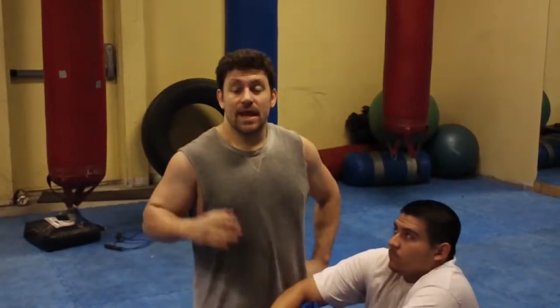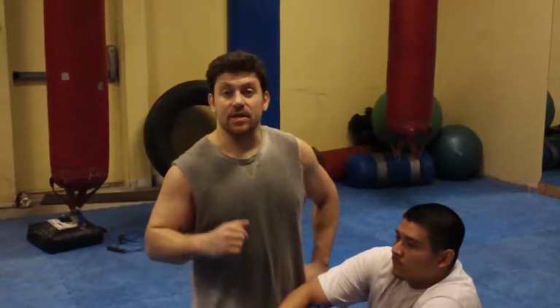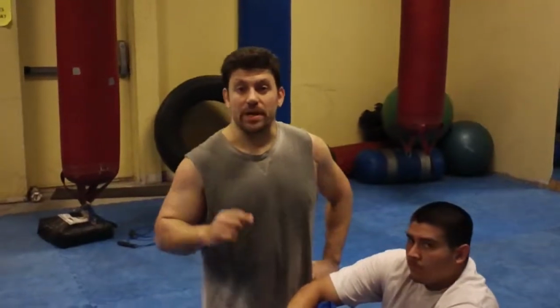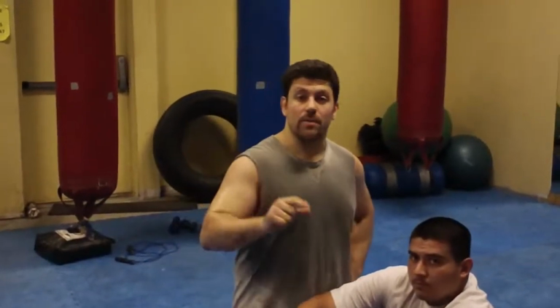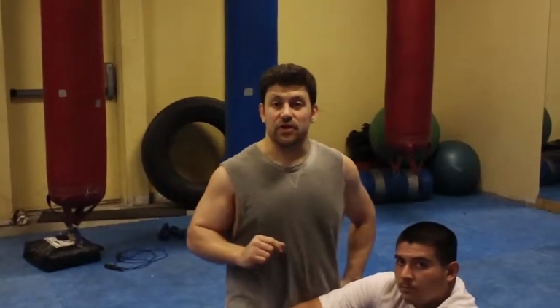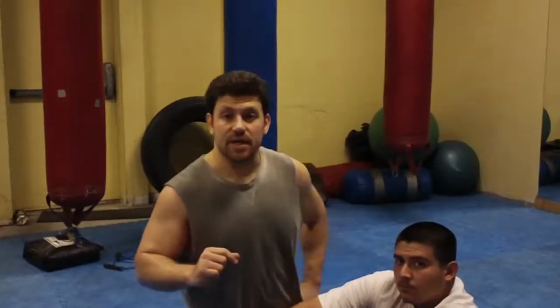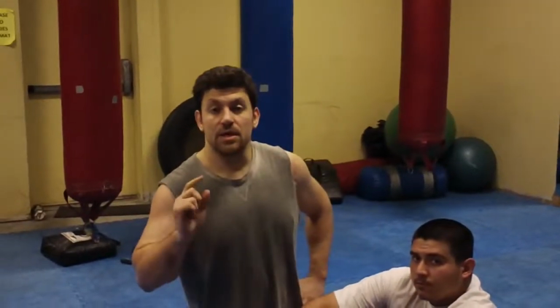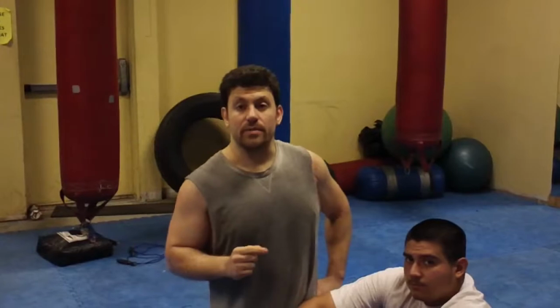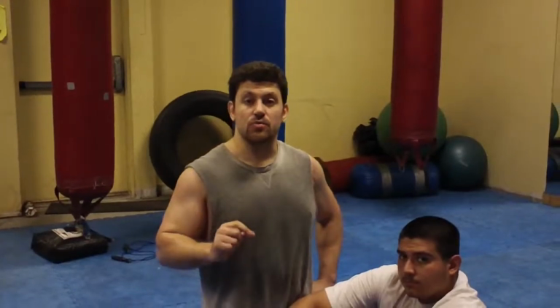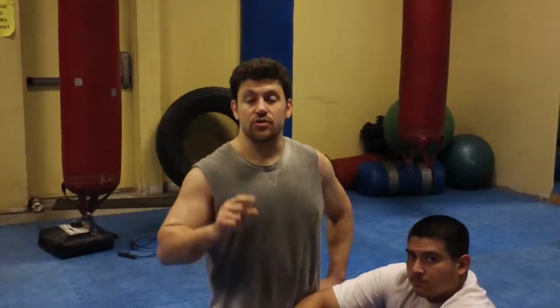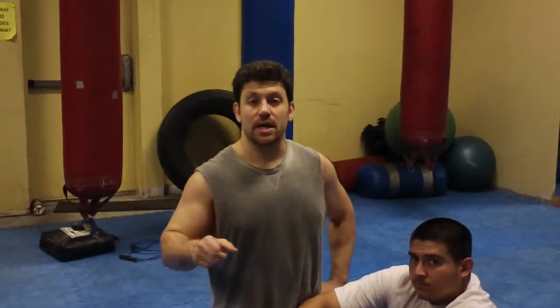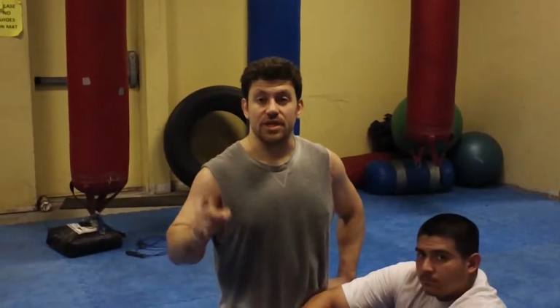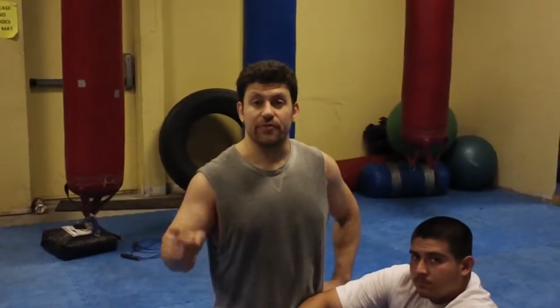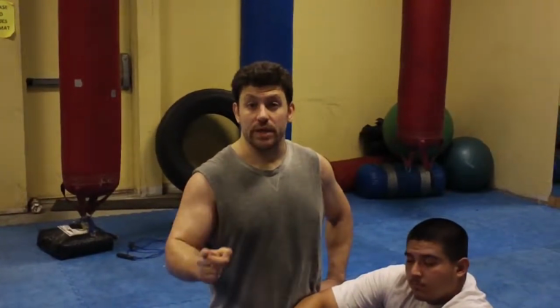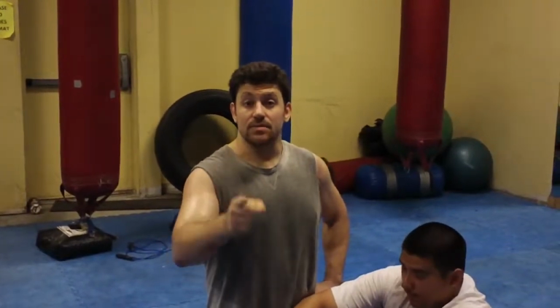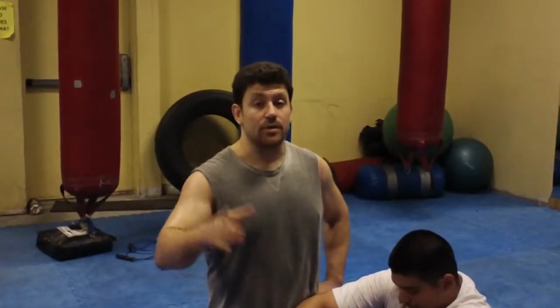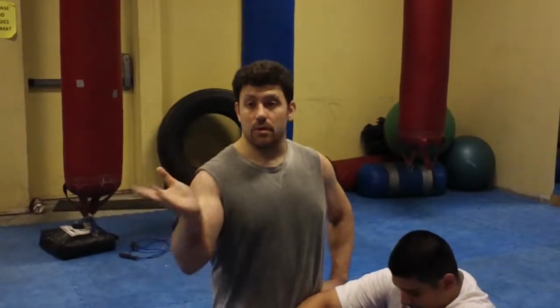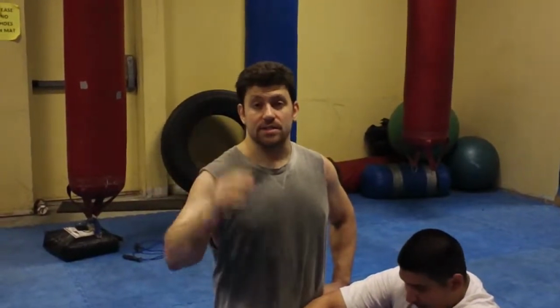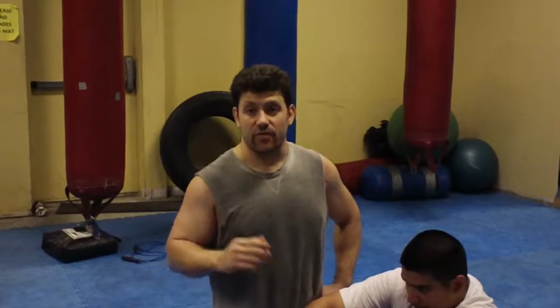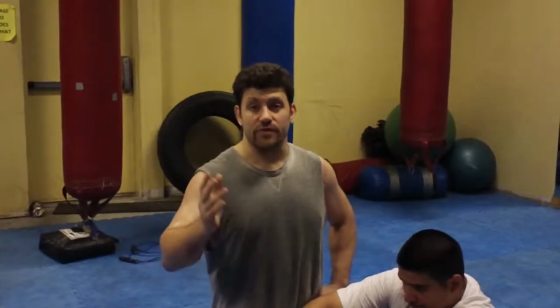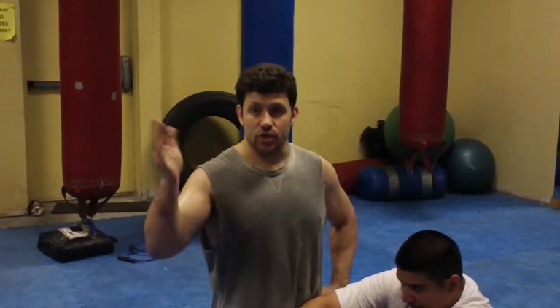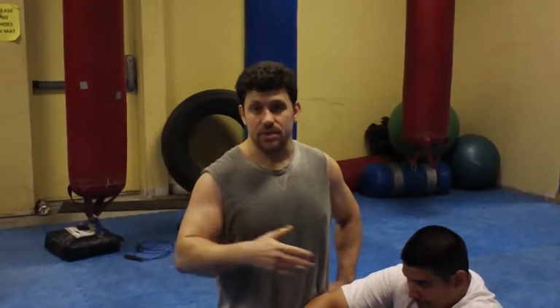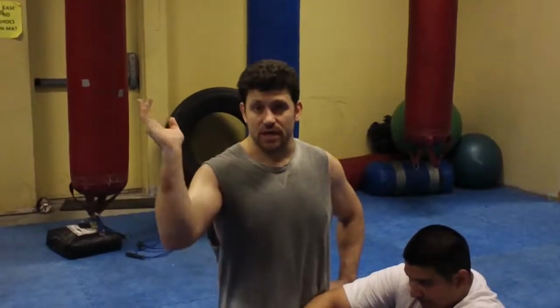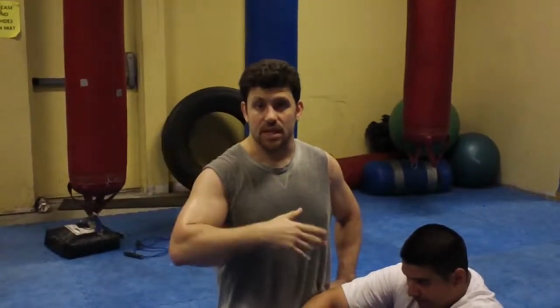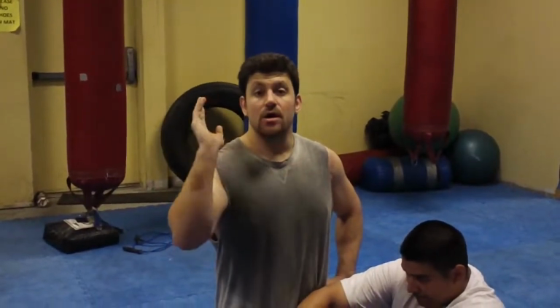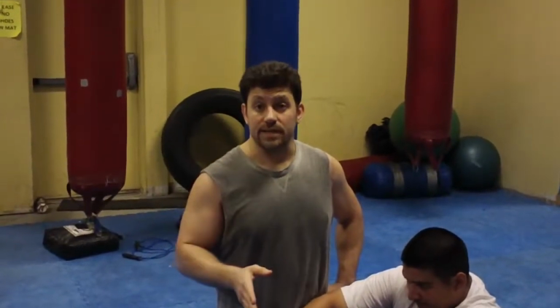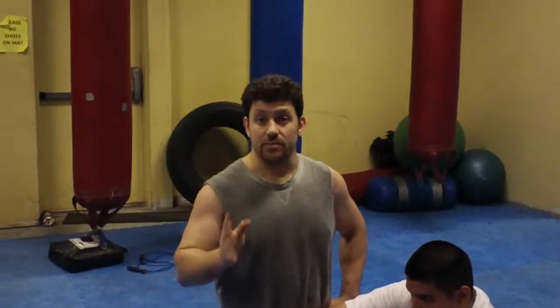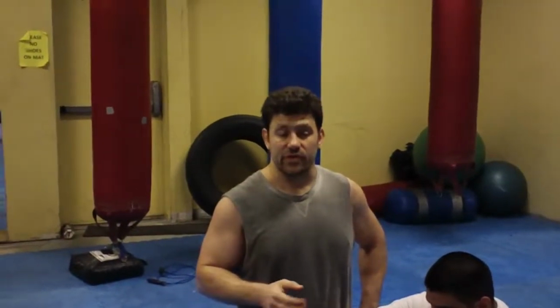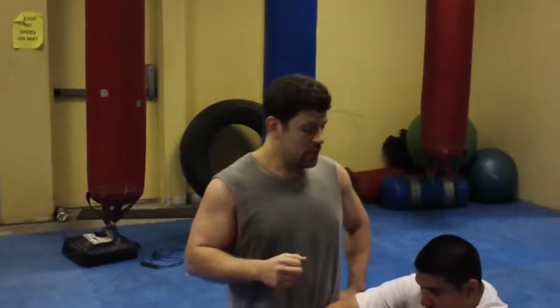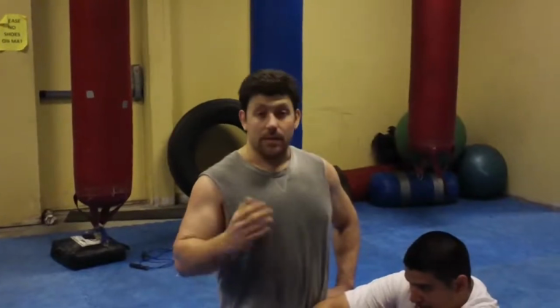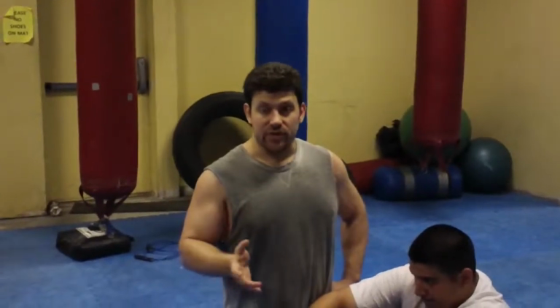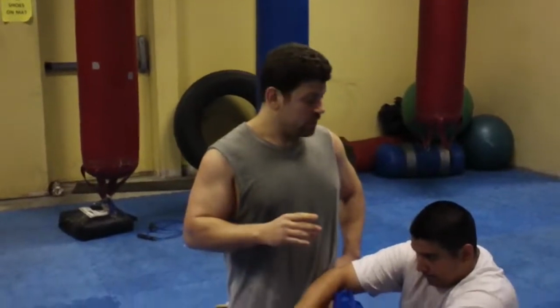Hey guys, Dan the Wolfman. Go to MMAForSelfDefense.com, subscribe to my YouTube page, youtube.com/DanTheWolfman1. Subscribe and you get all kinds of stuff. I have over 400 videos — striking, submissions, Kali, Sistema, all kinds of combative and MMA stuff.